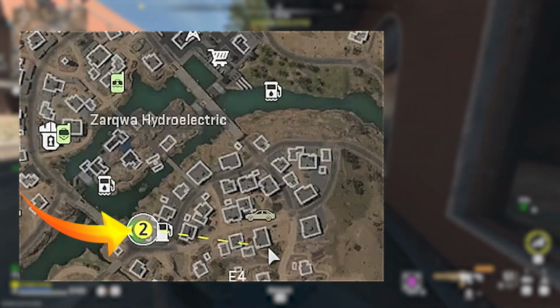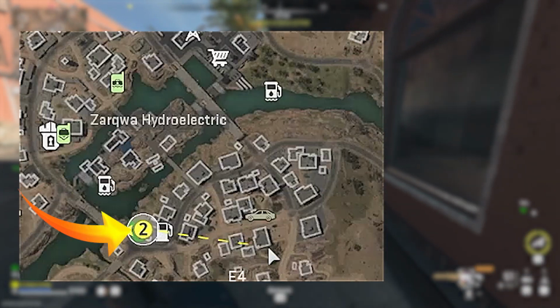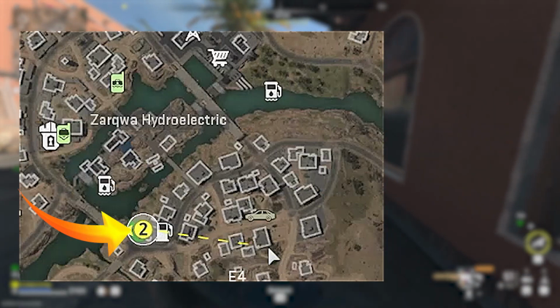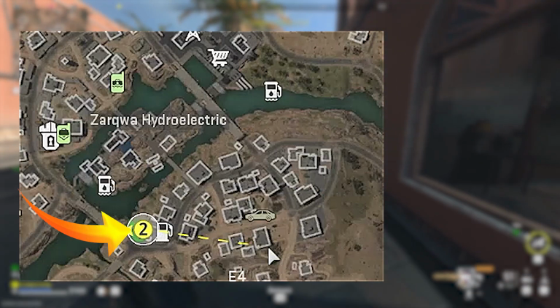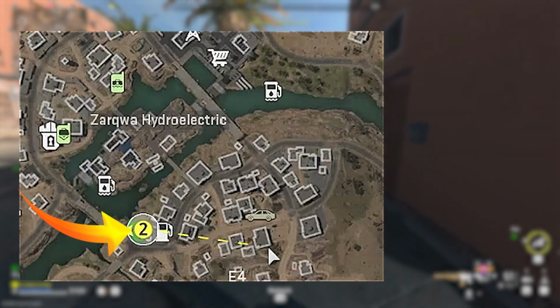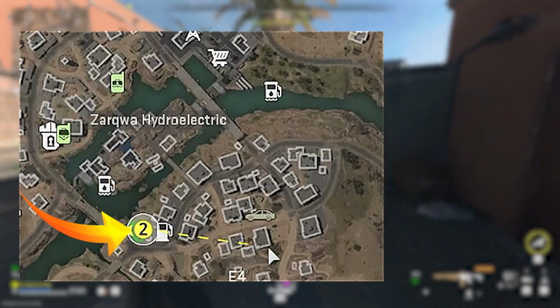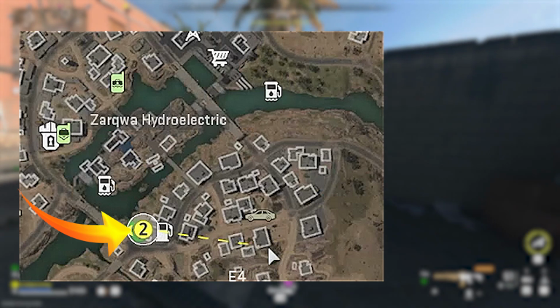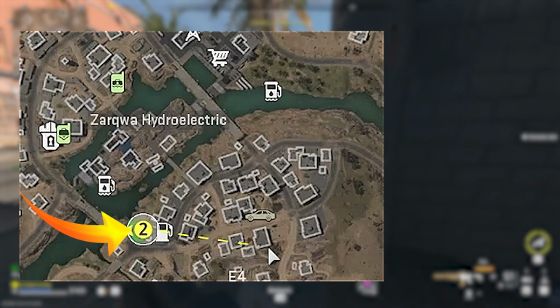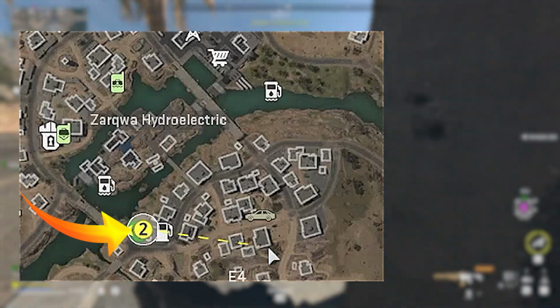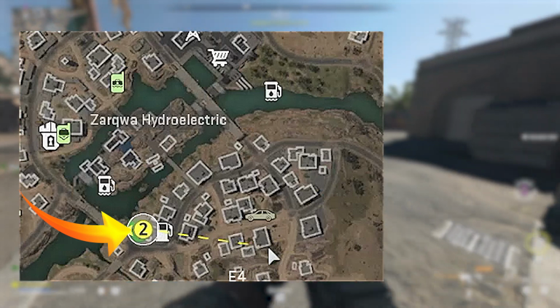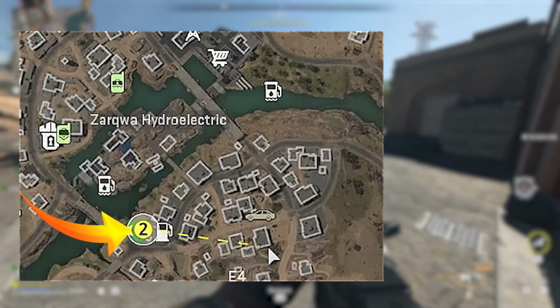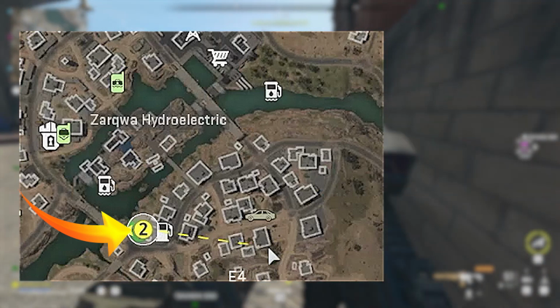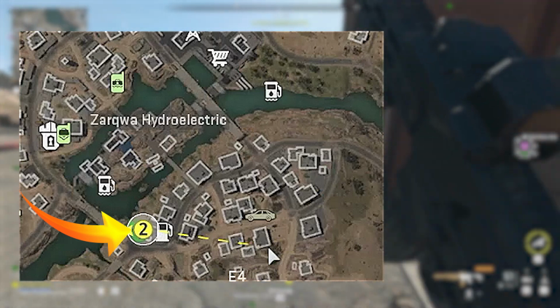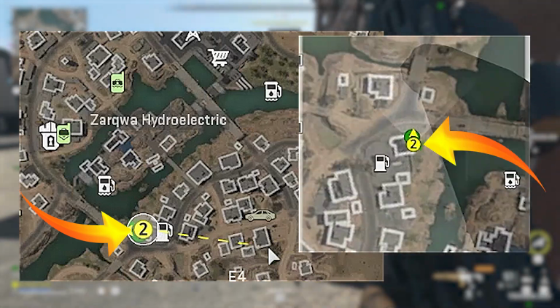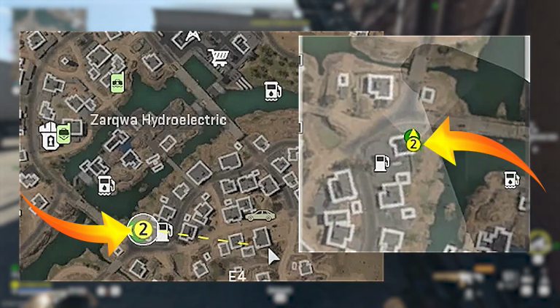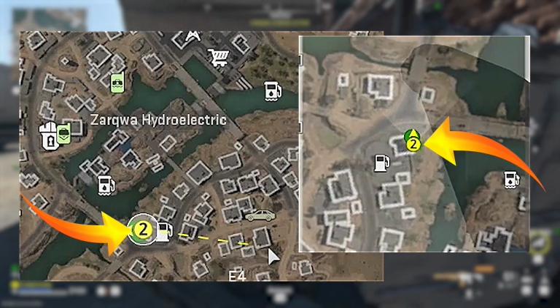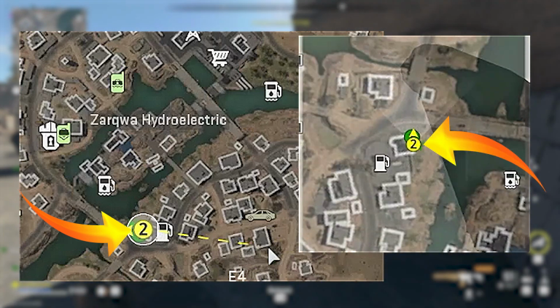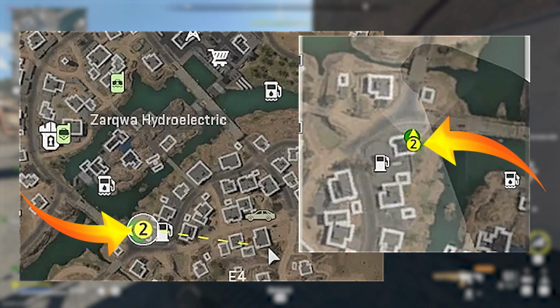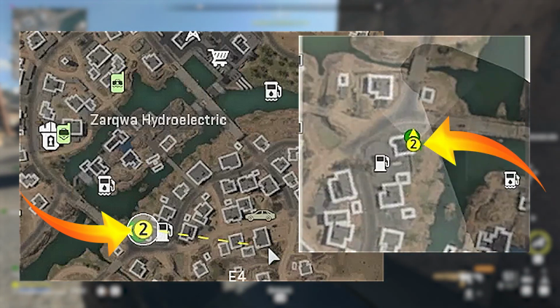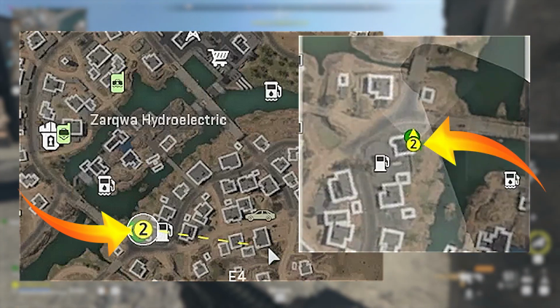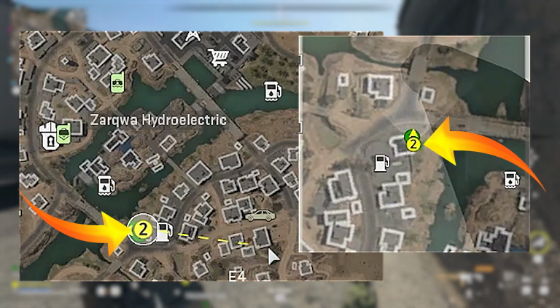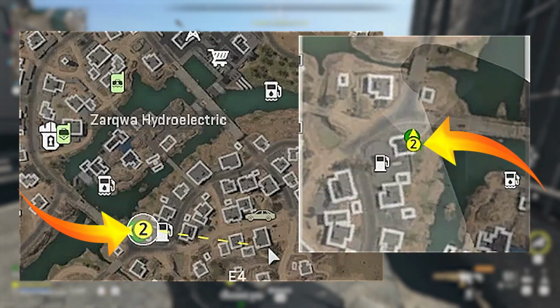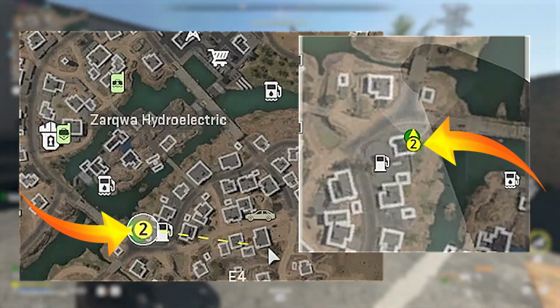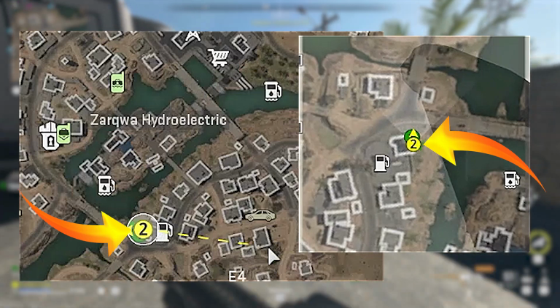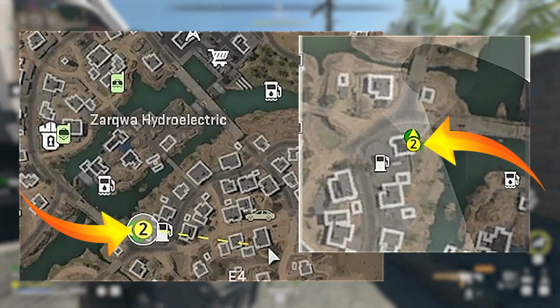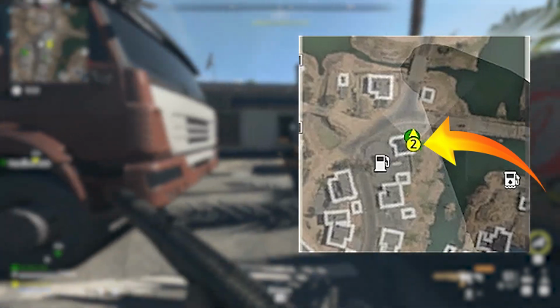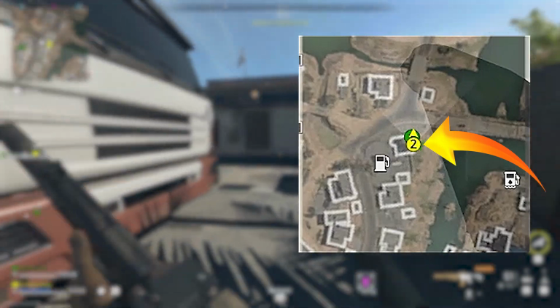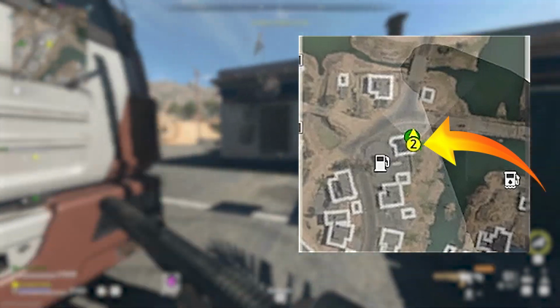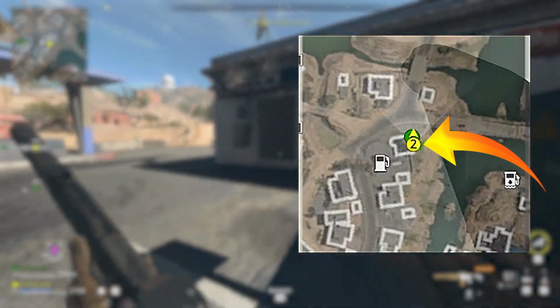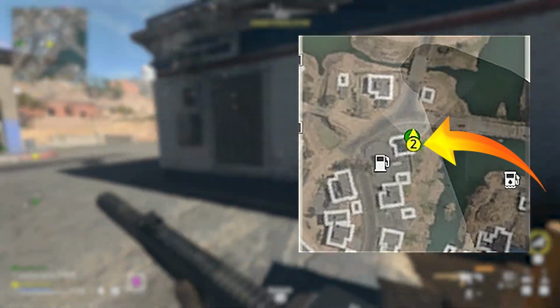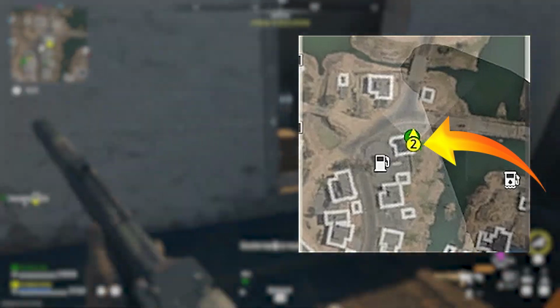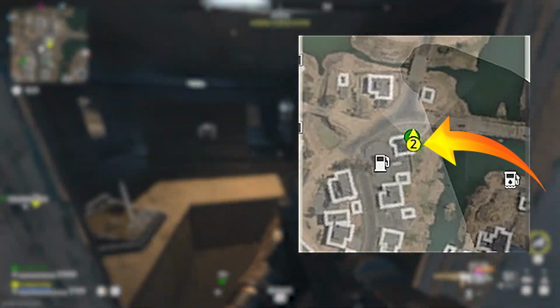Let's start with the dead drop location. The dead drop is located in Zarqua Hydroelectric at the gas station — in behind the gas station, as shown on the minimap on the right, is where the dead drop is located.